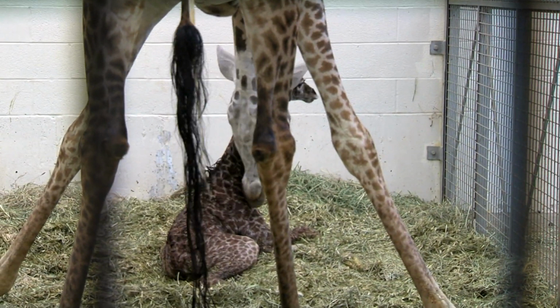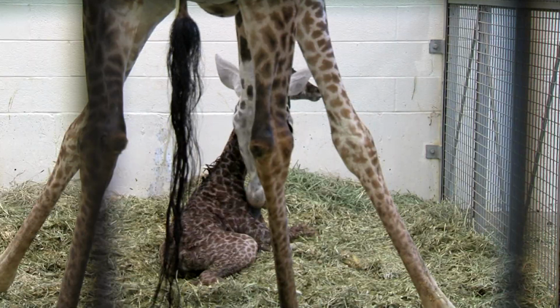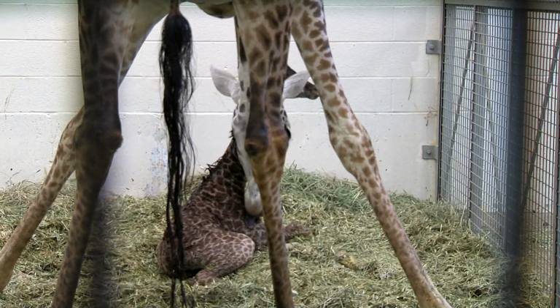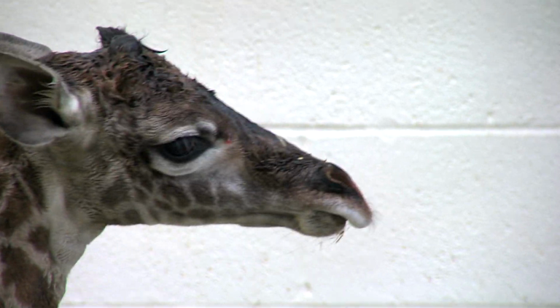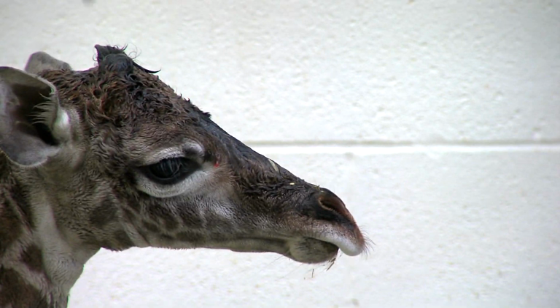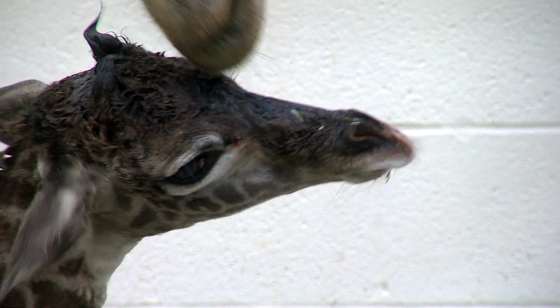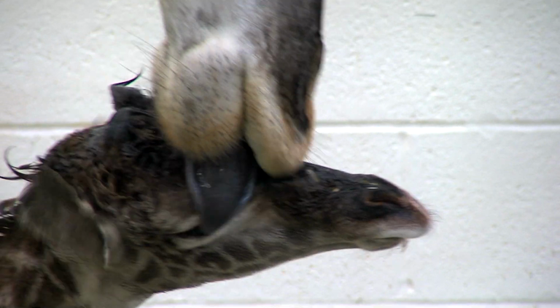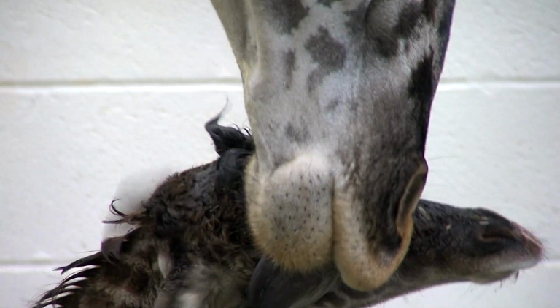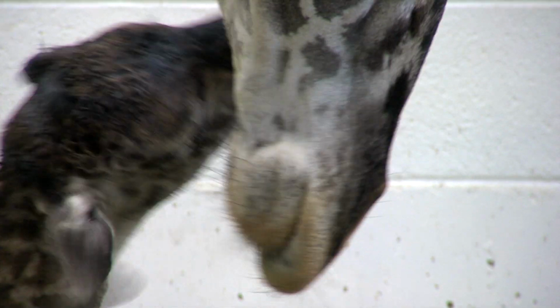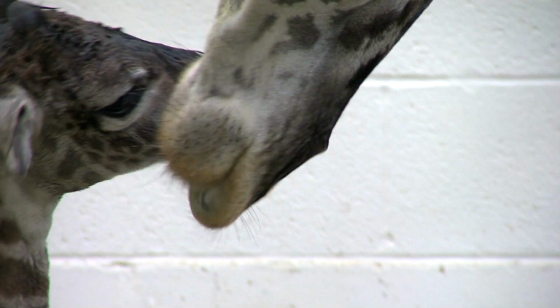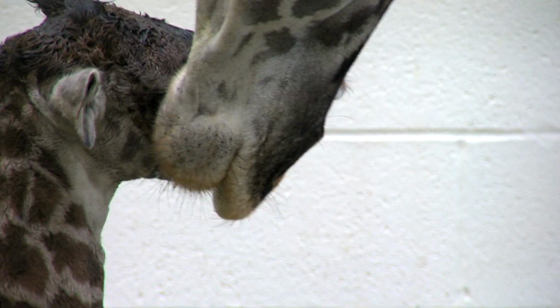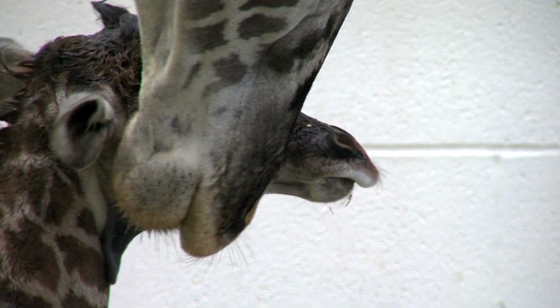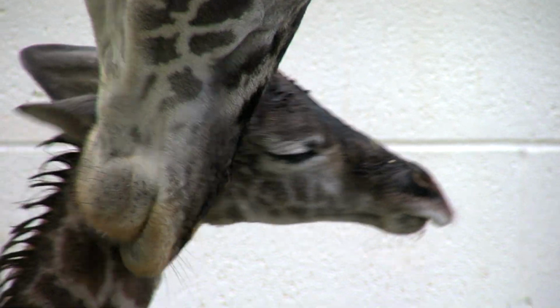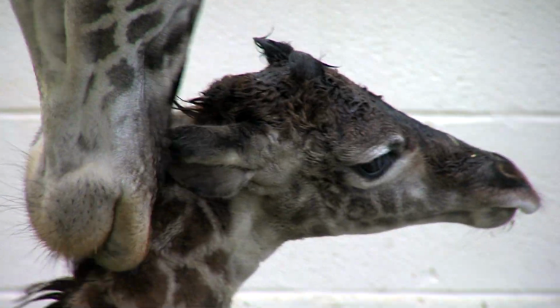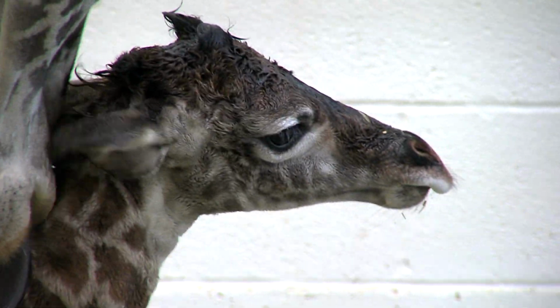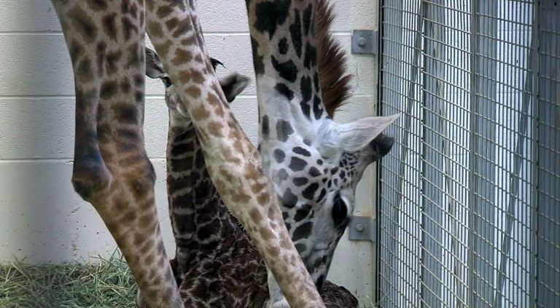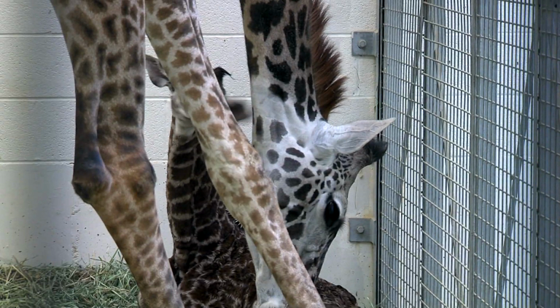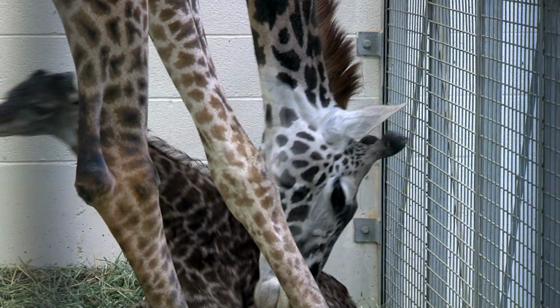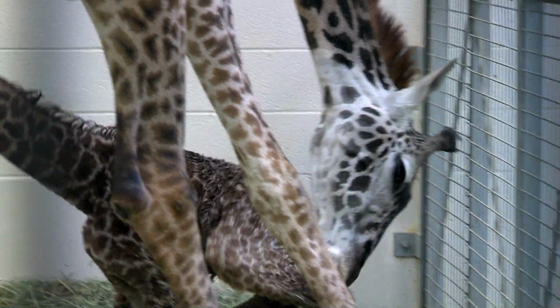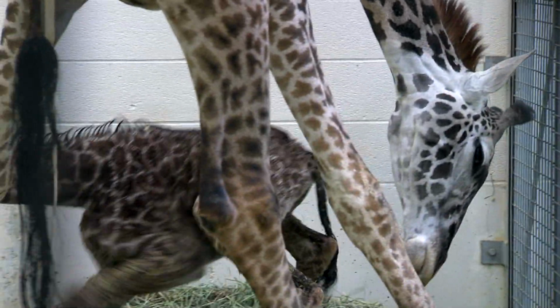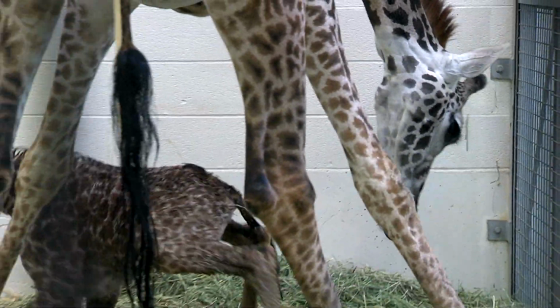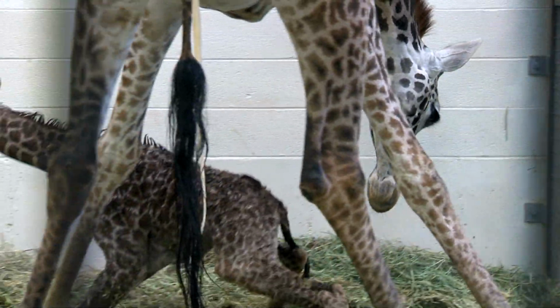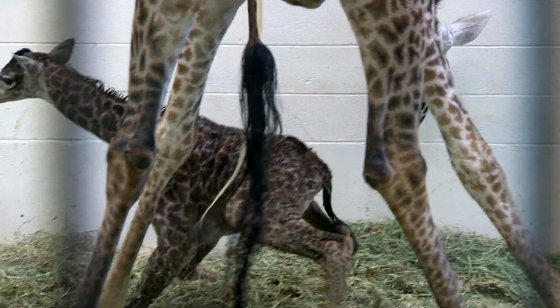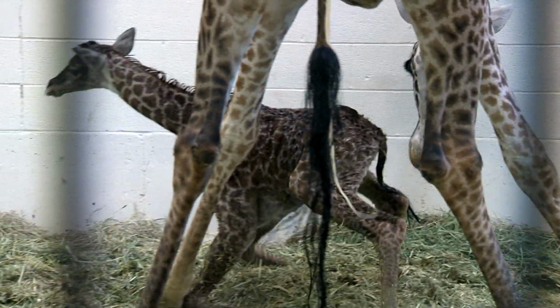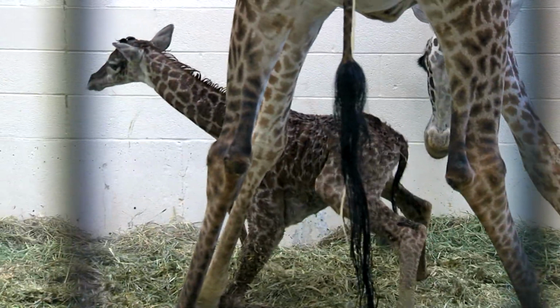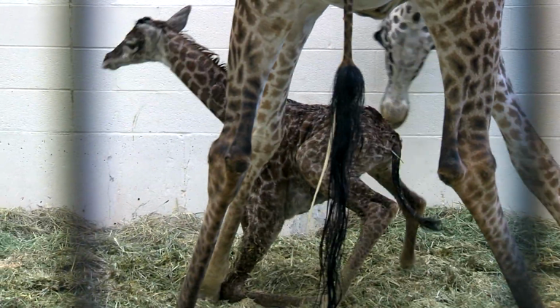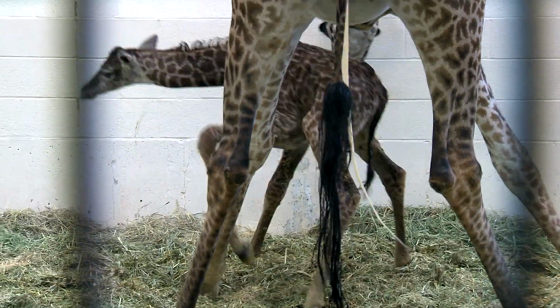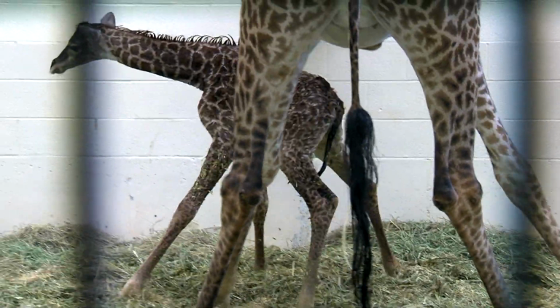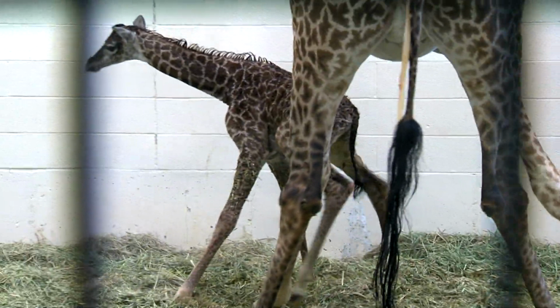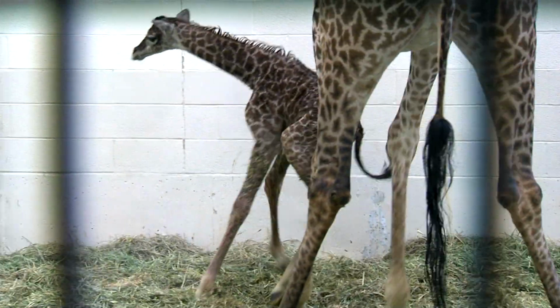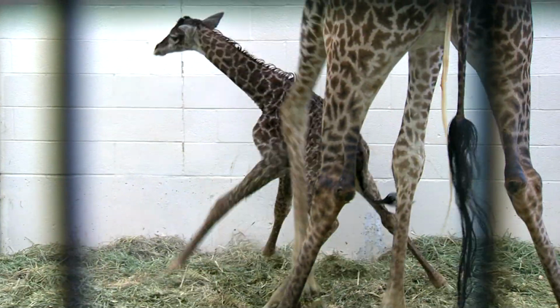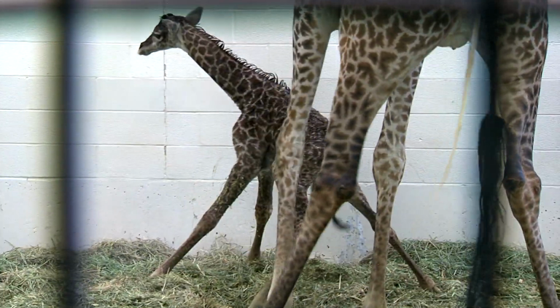They come out feet first, like a head-first slide, then their head hangs out and eventually goes flop — sort of doing a little flip onto the ground. To make sure the babies are safe, we put a big layer of sand covered with a big layer of wood chips, so it's a soft landing.